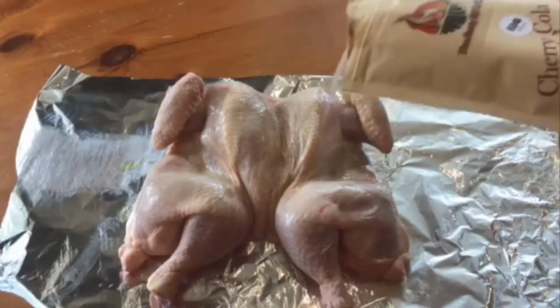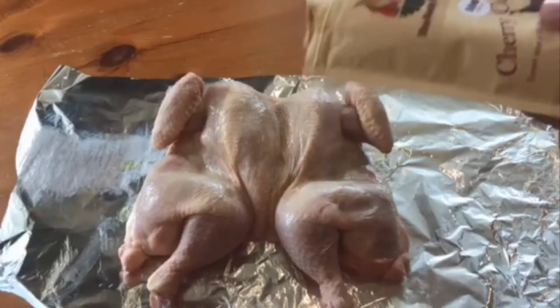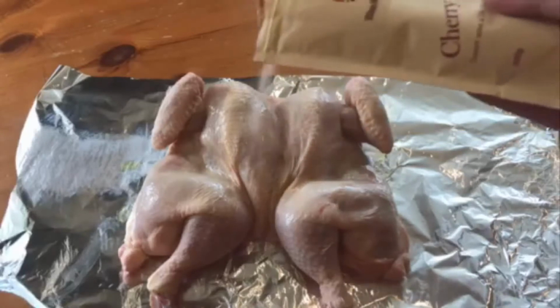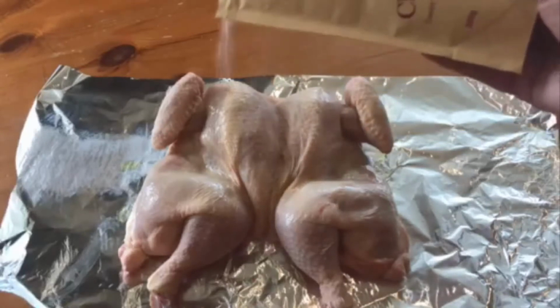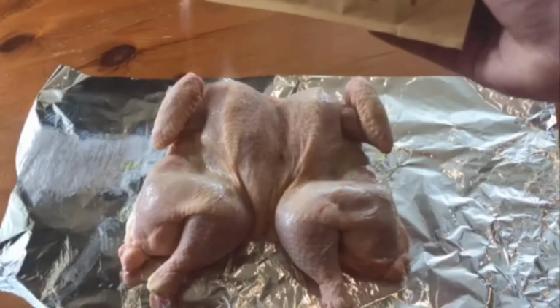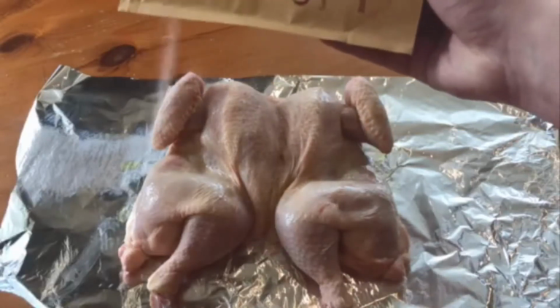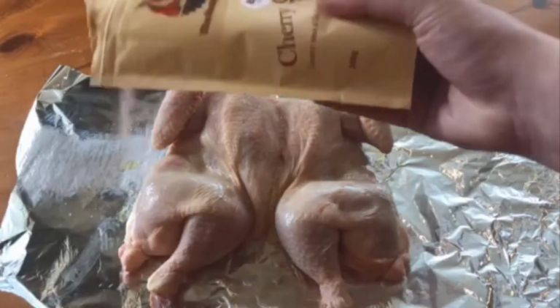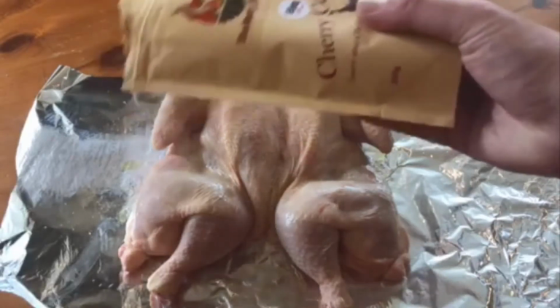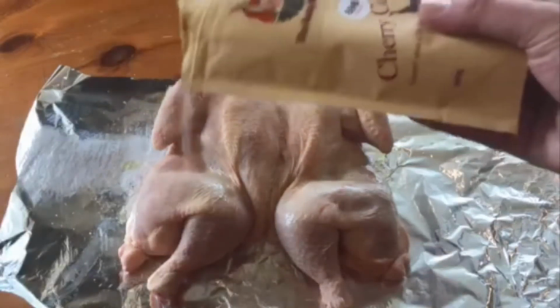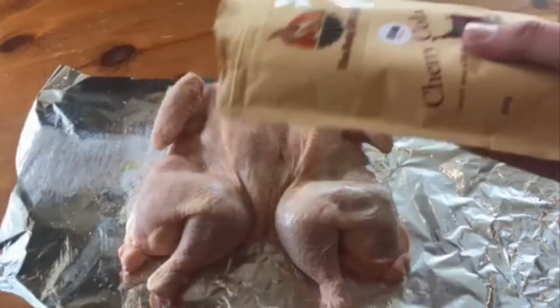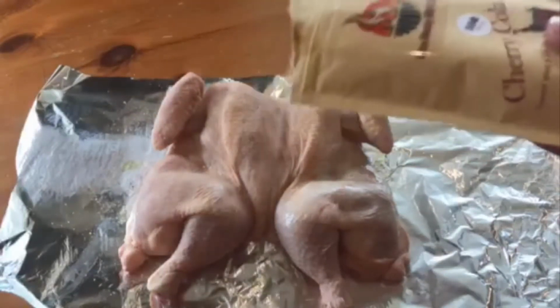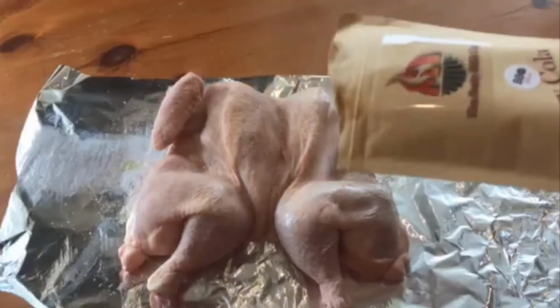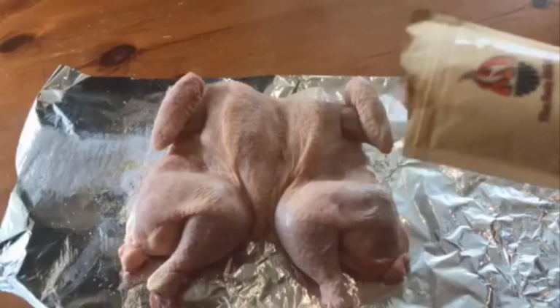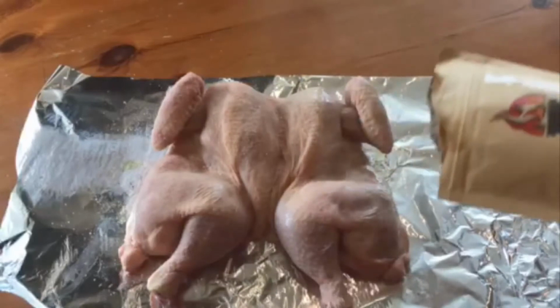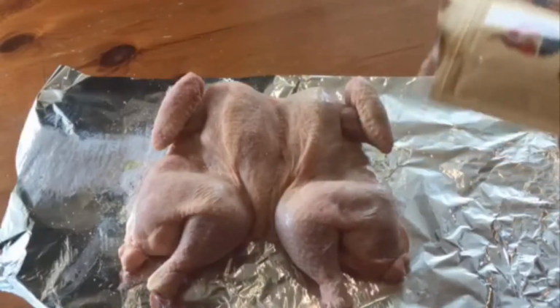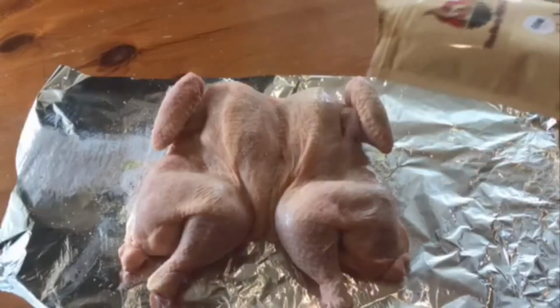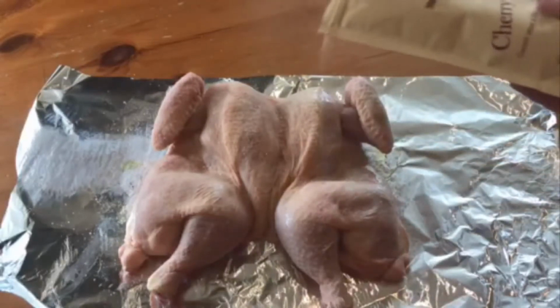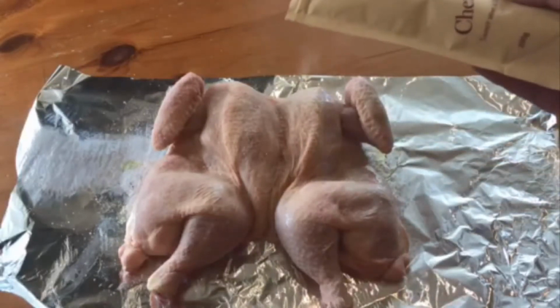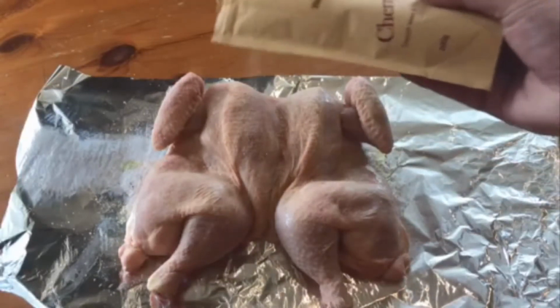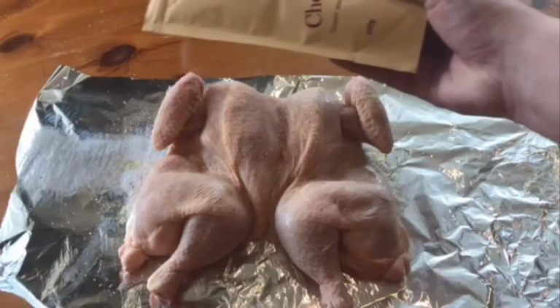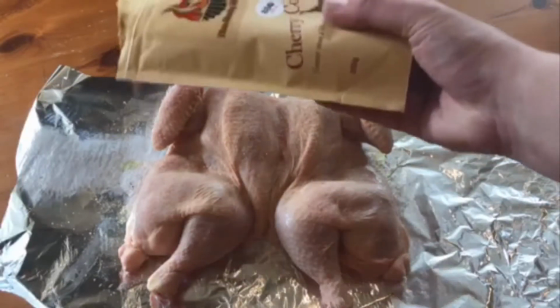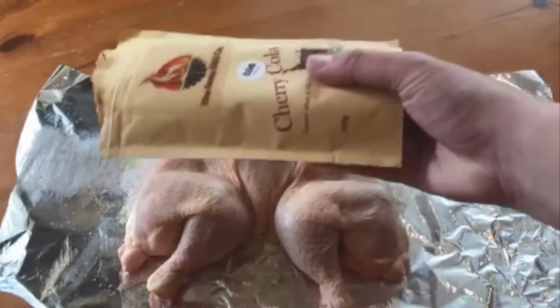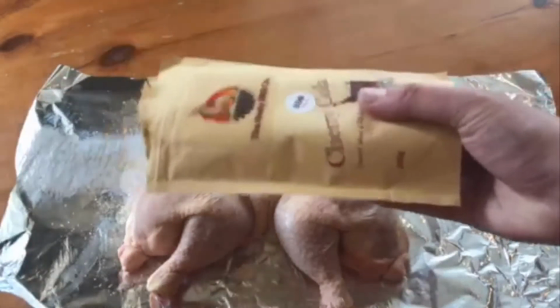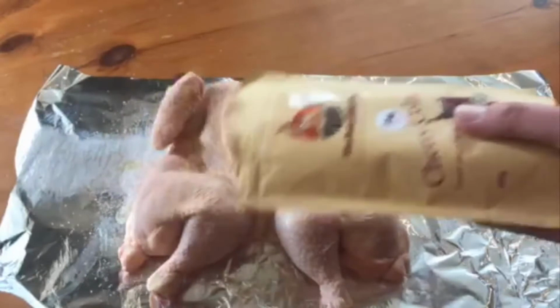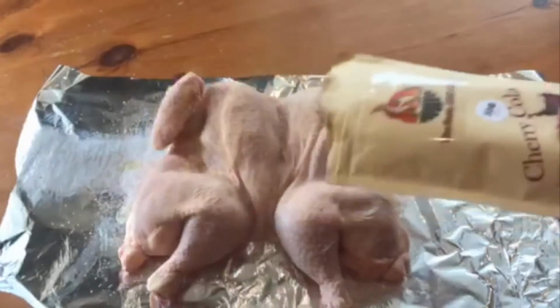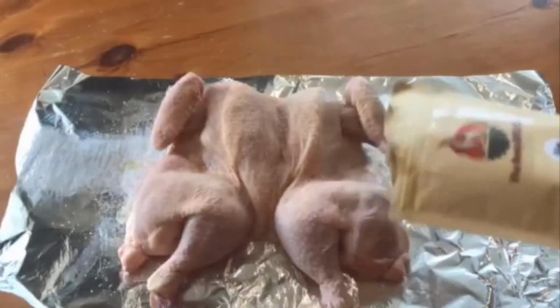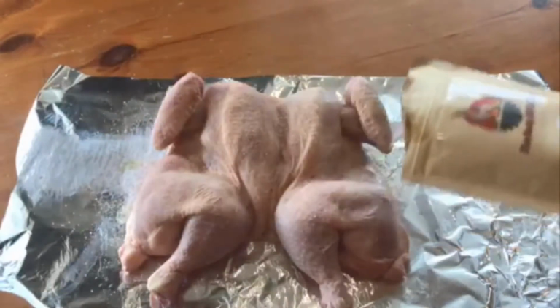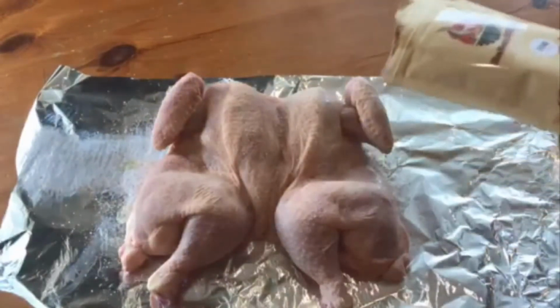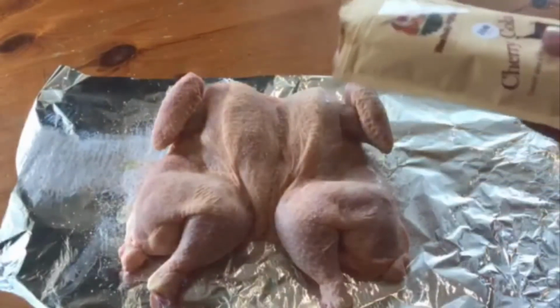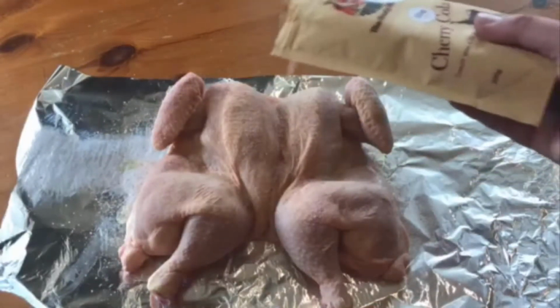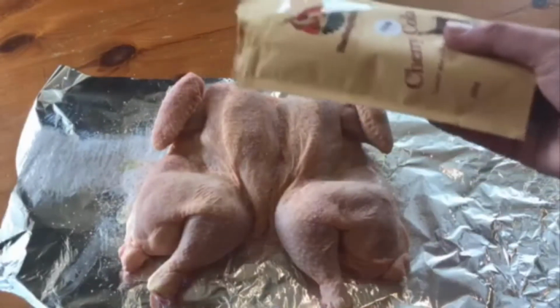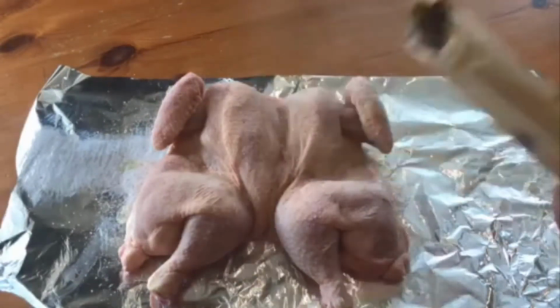We're going to sprinkle our rub over the chicken — this smells amazing by the way. If you don't have this you can use any kind of rub: salt, pepper, paprika, a bit of garlic powder, whatever you want. But this is going to give it a nice cherry taste.